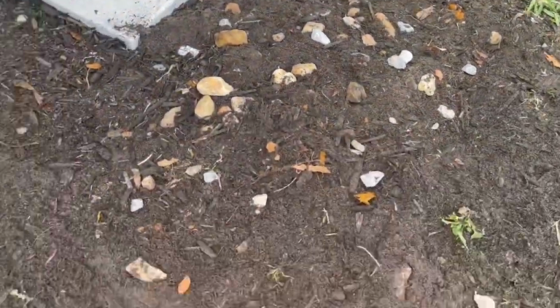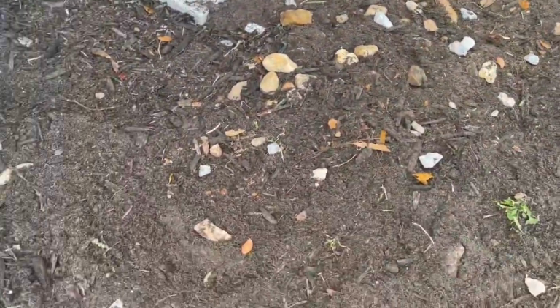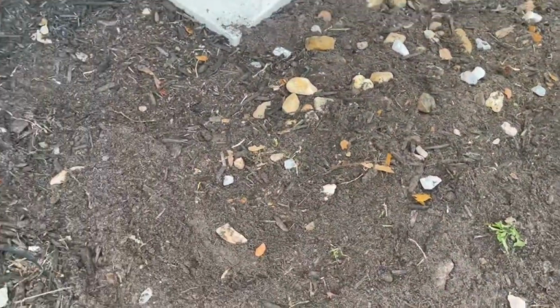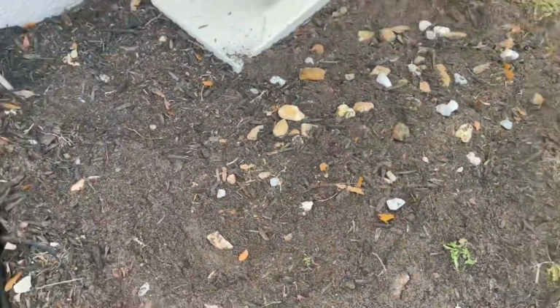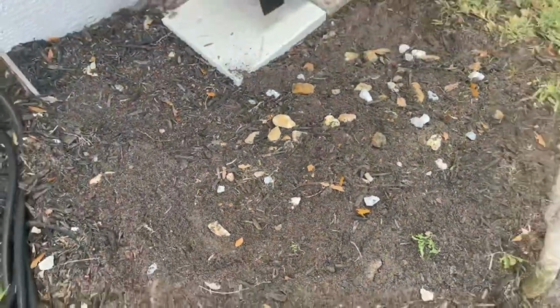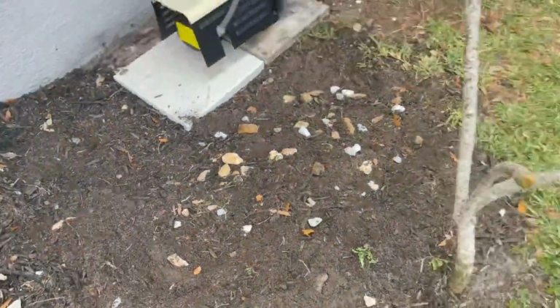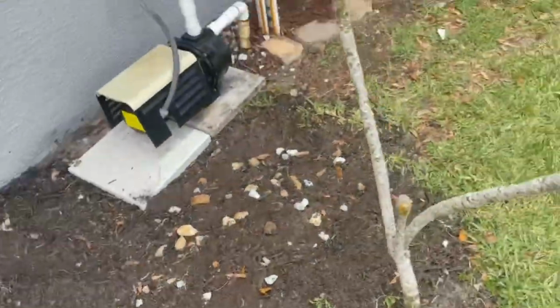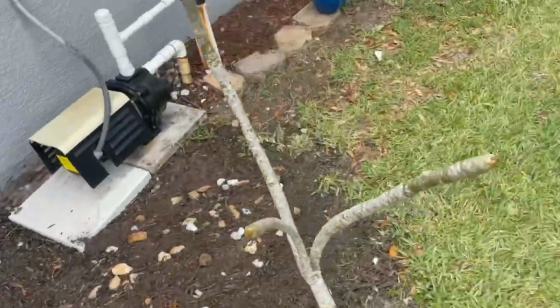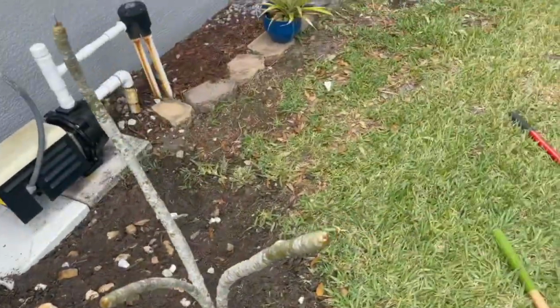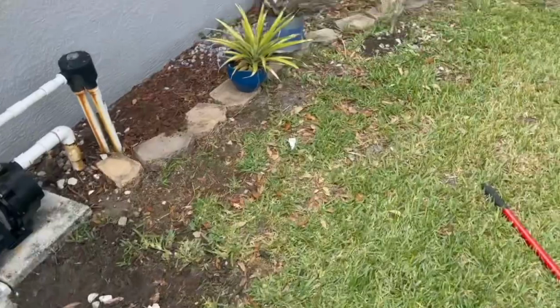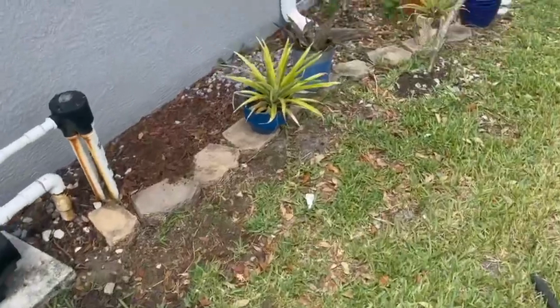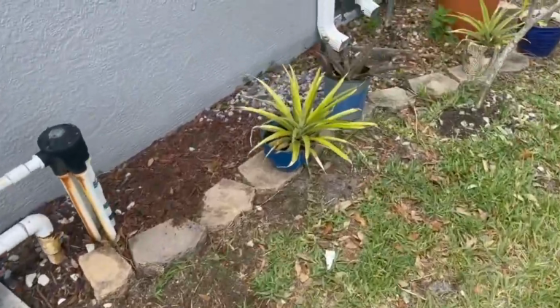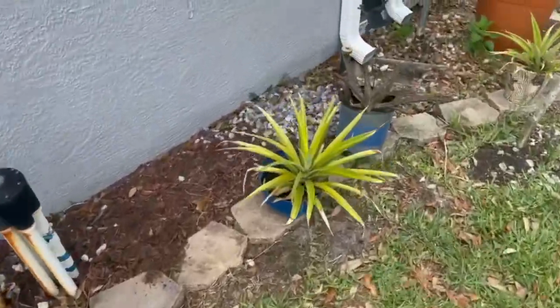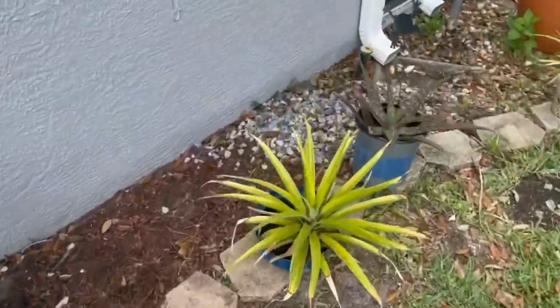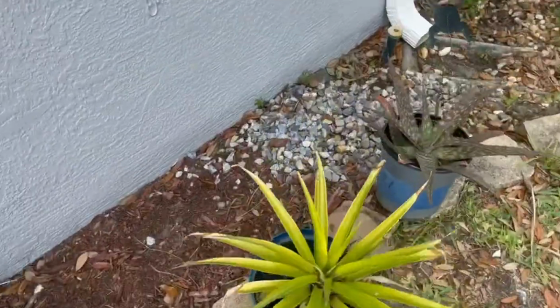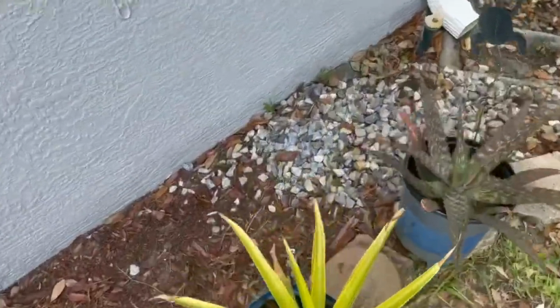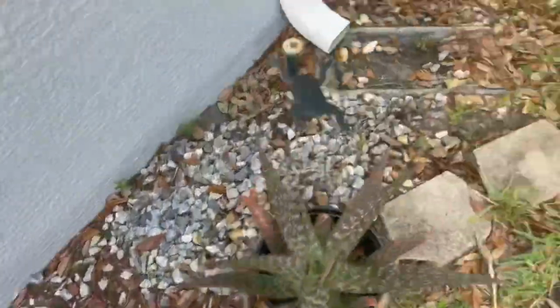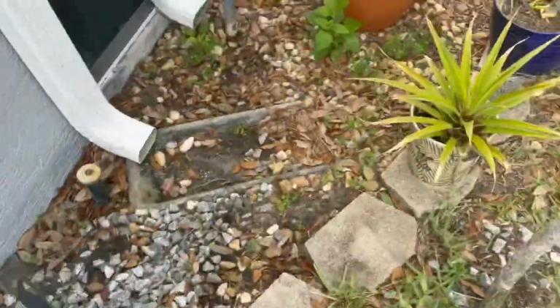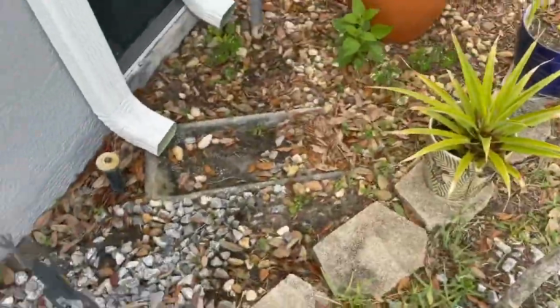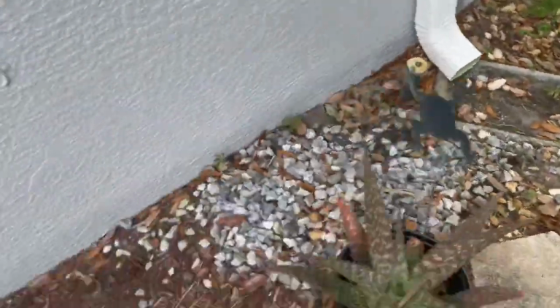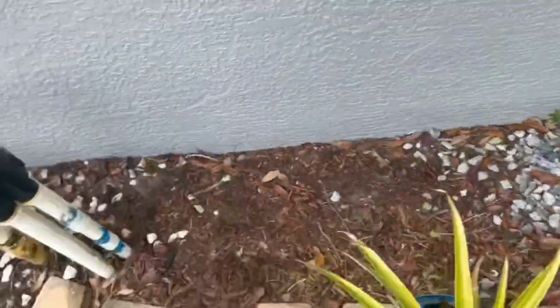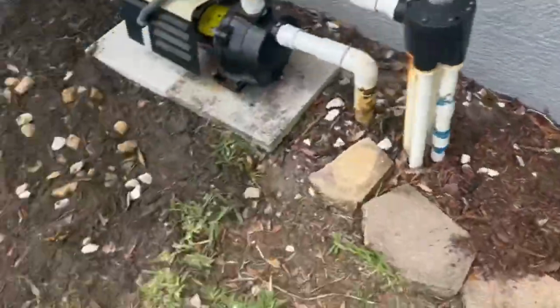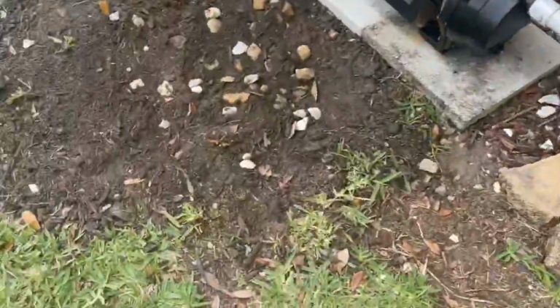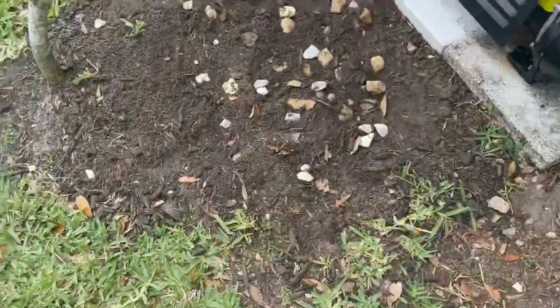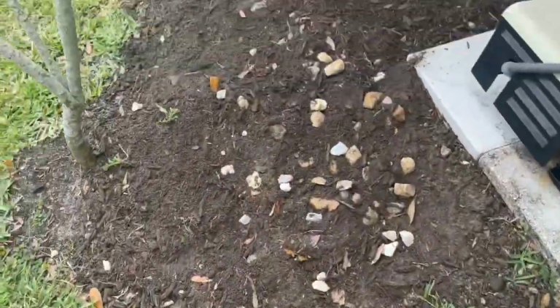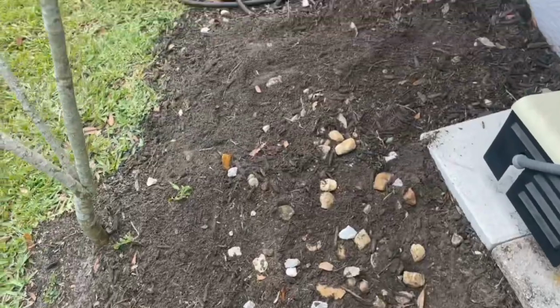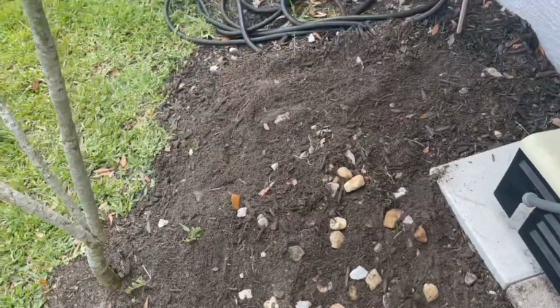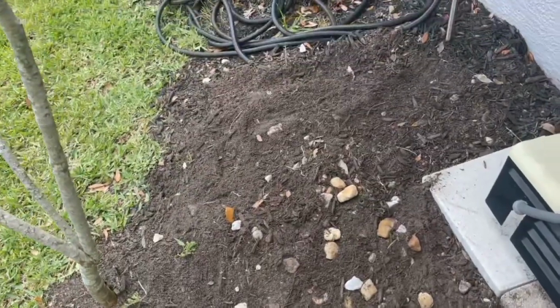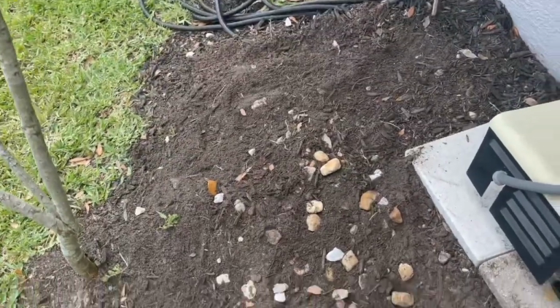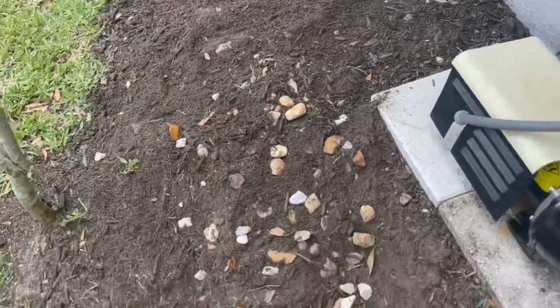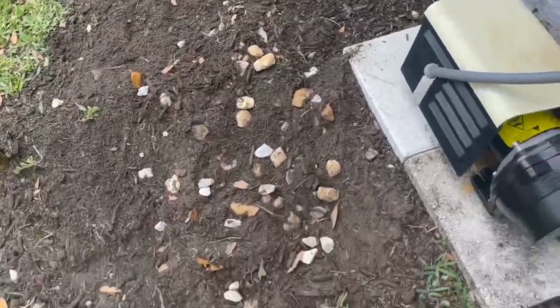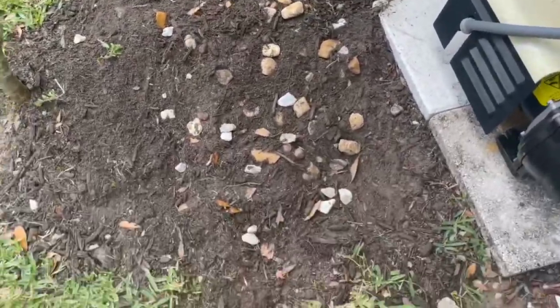I'll show you right now where we get the rocks. Right over here is where we get the rocks — right here and right here. And we're just going to start making more of a course. We're going to add to them in time.